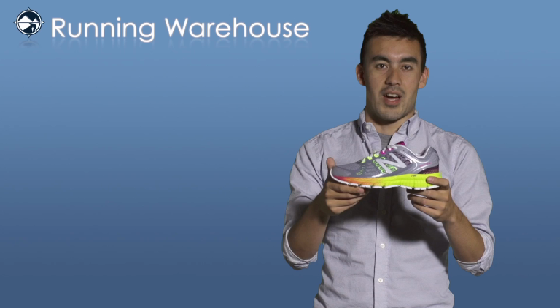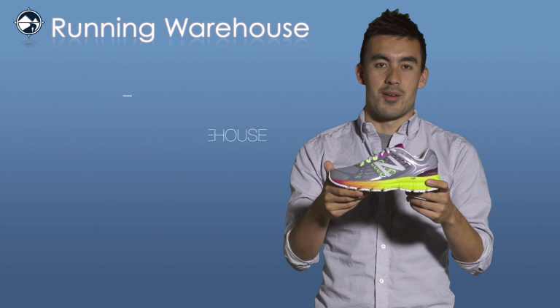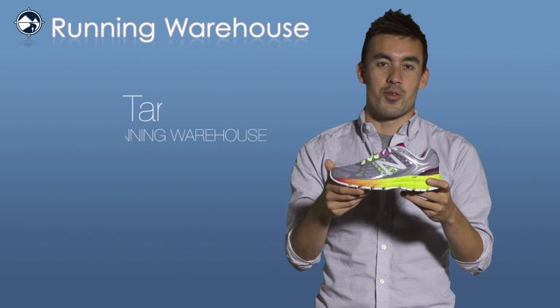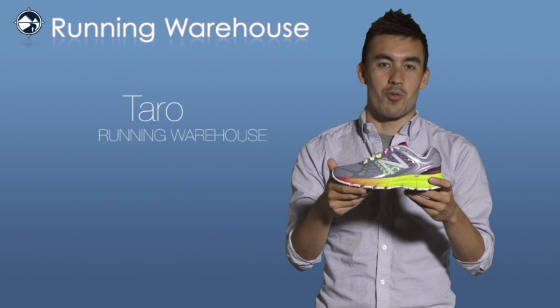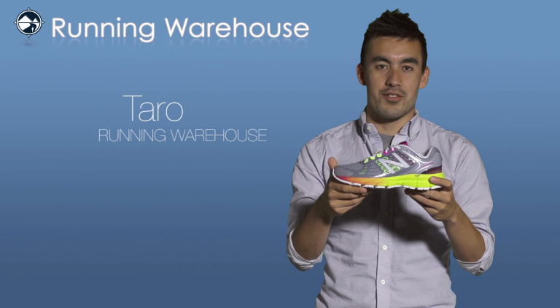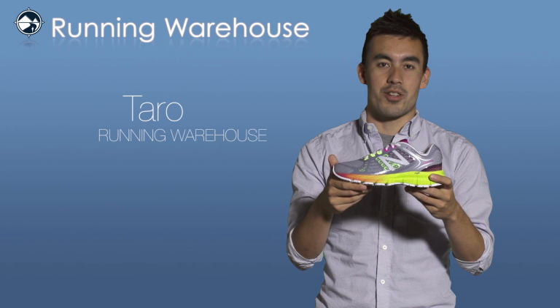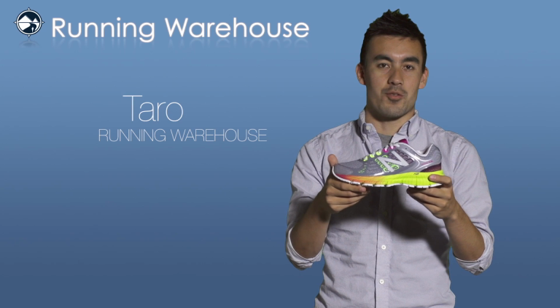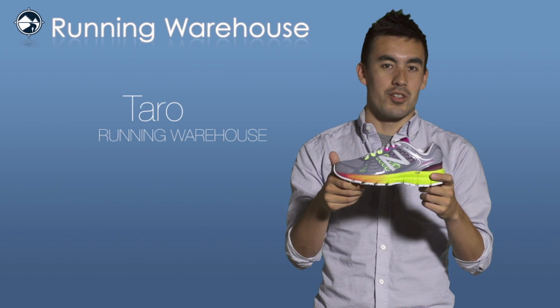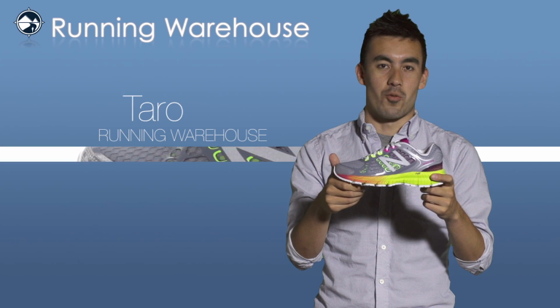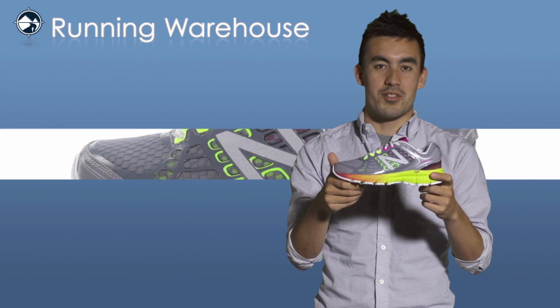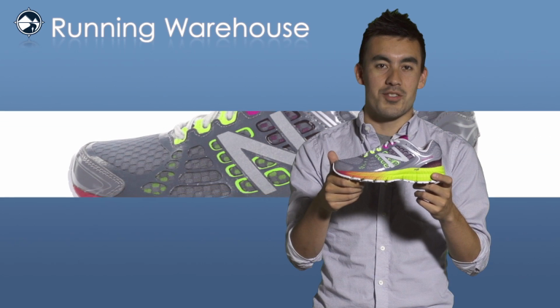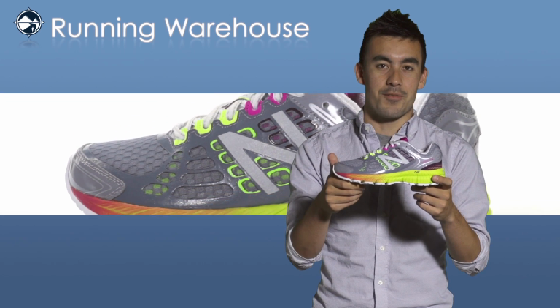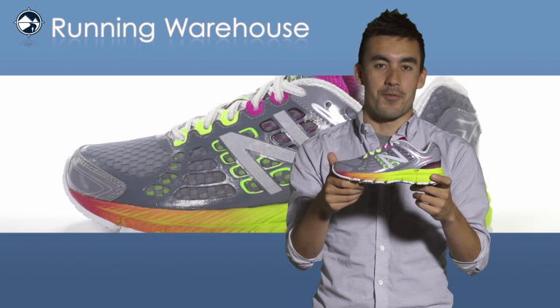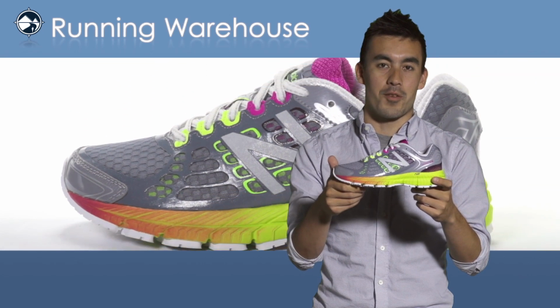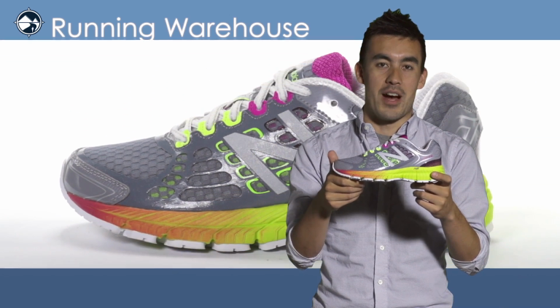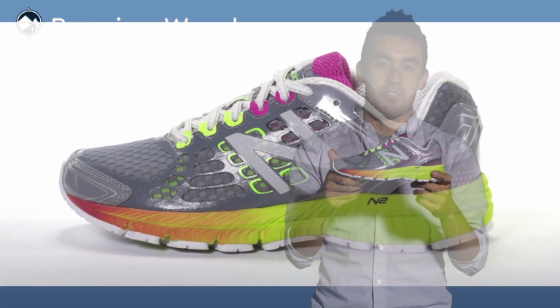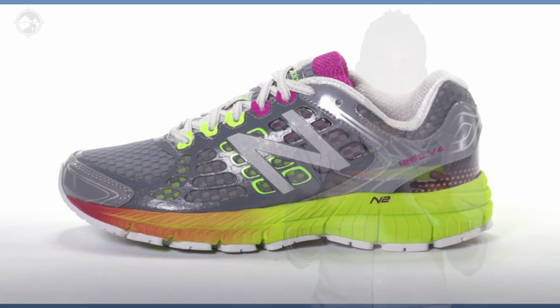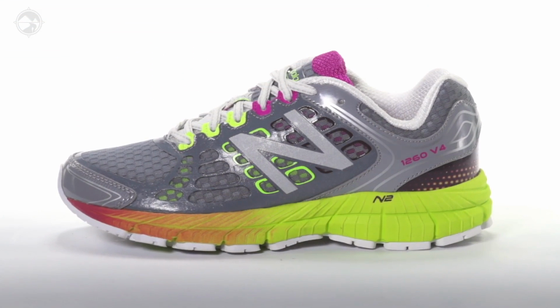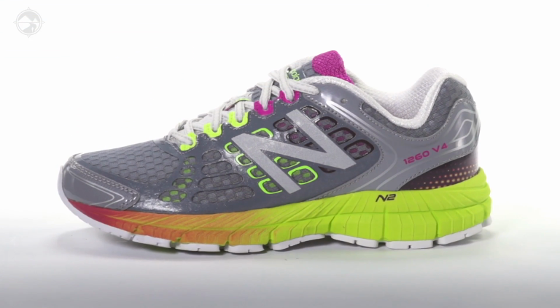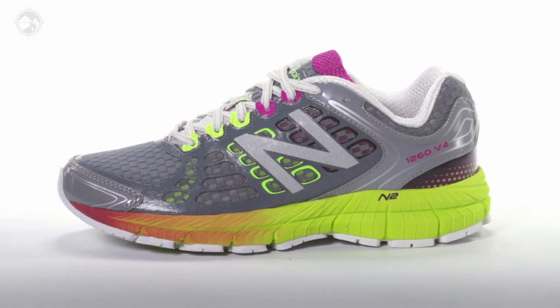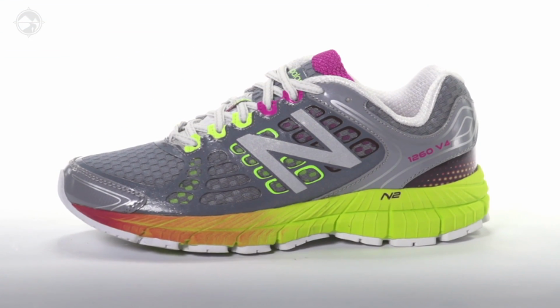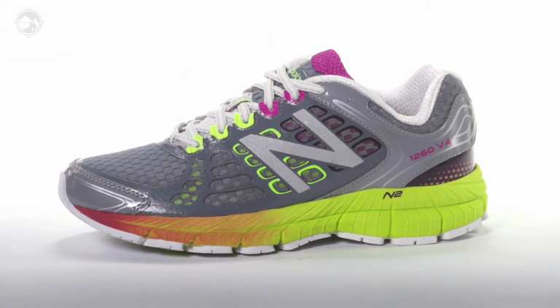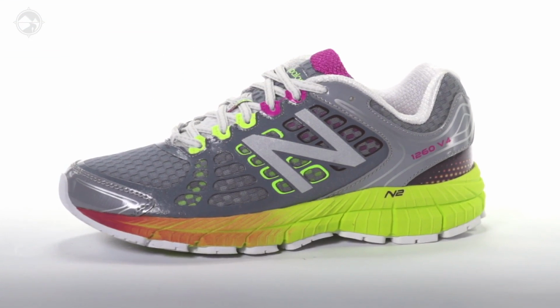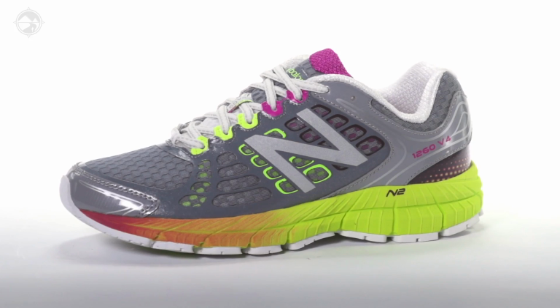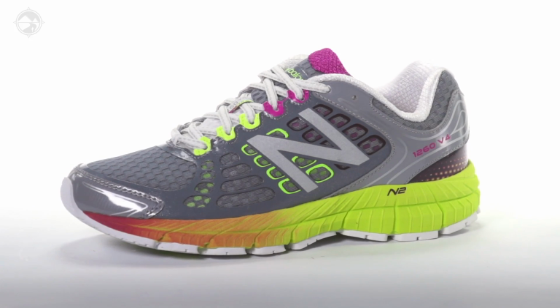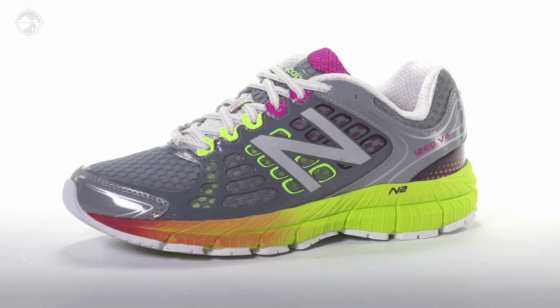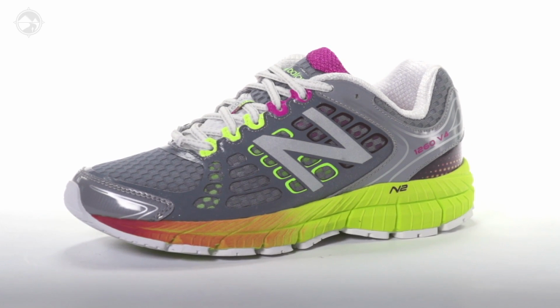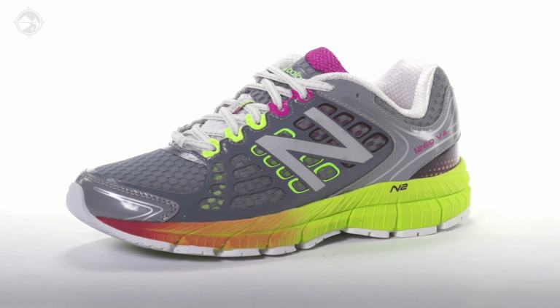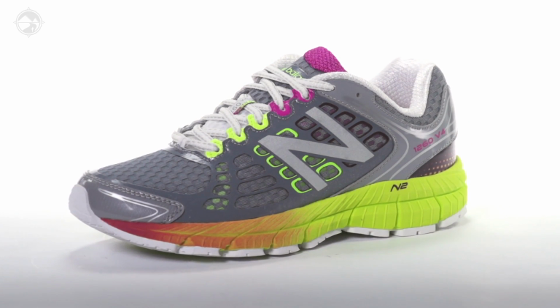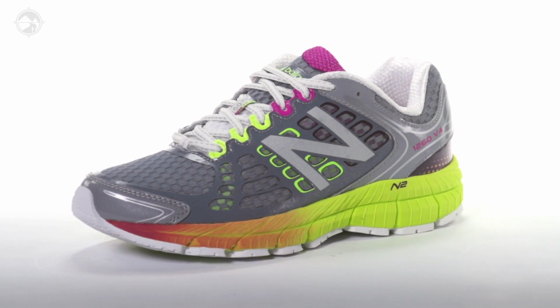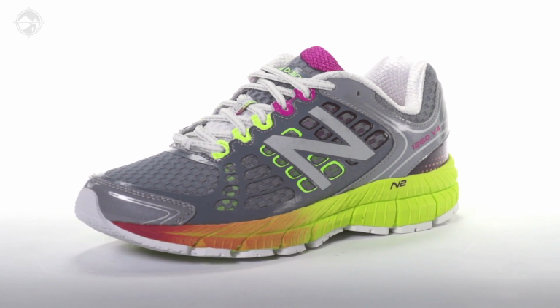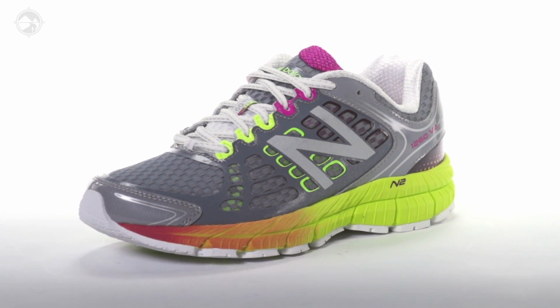Hi, I'm Tara with Running Warehouse. Today we're going to take a quick look at the women's 1260 version 4 from New Balance. The New Balance 1260 is a premium daily trainer for the runner with moderate to maximum stability needs.